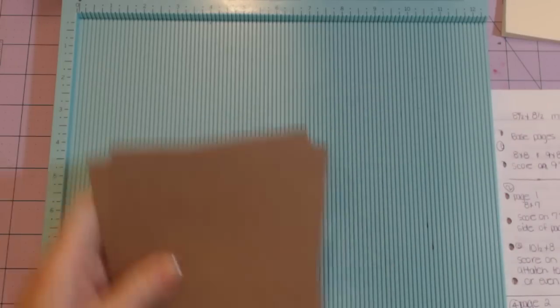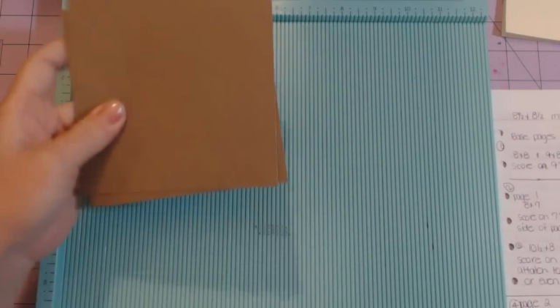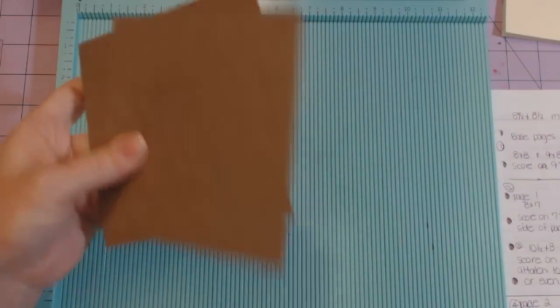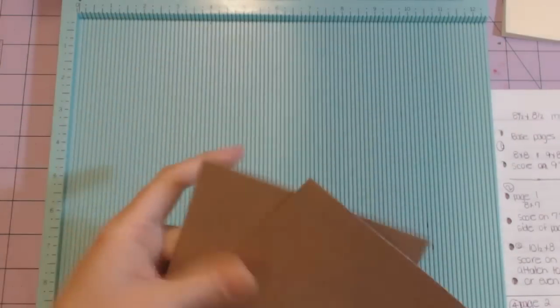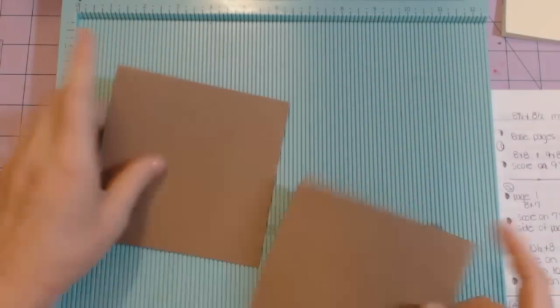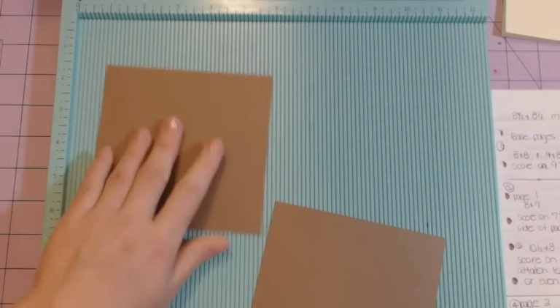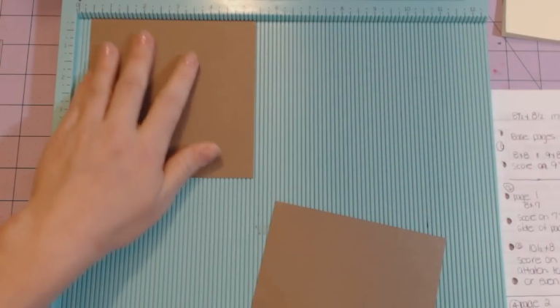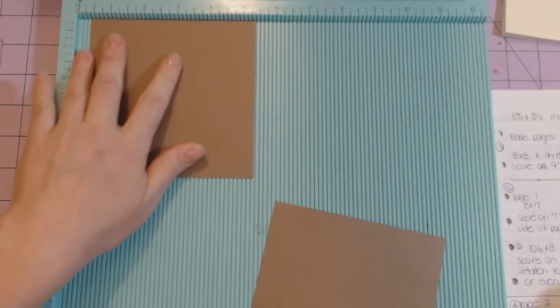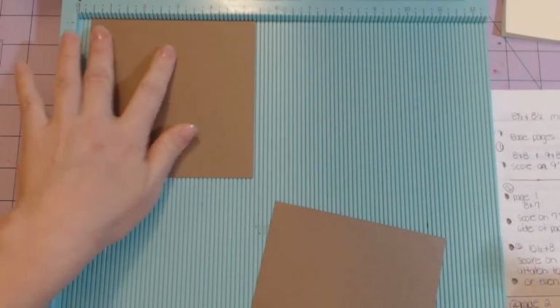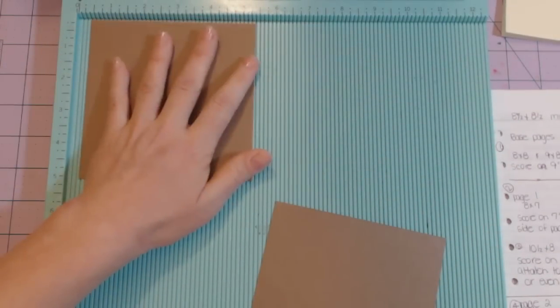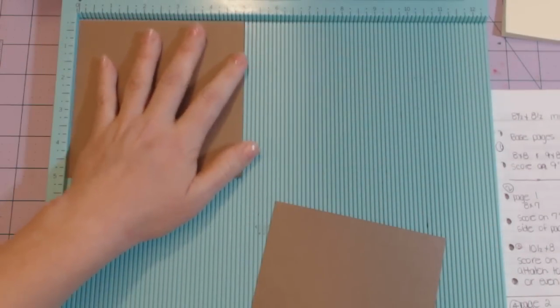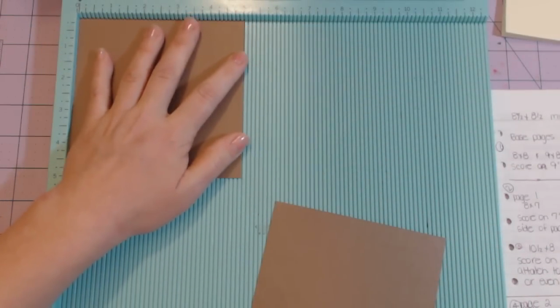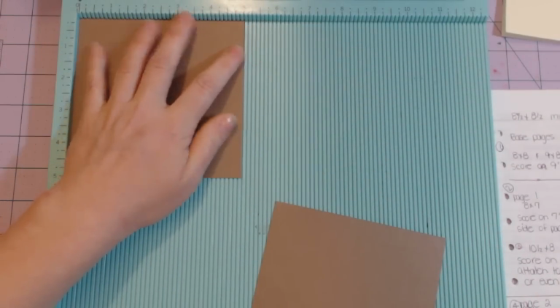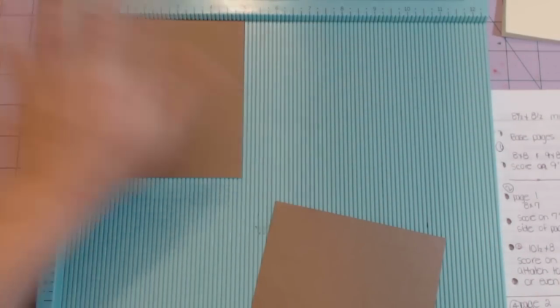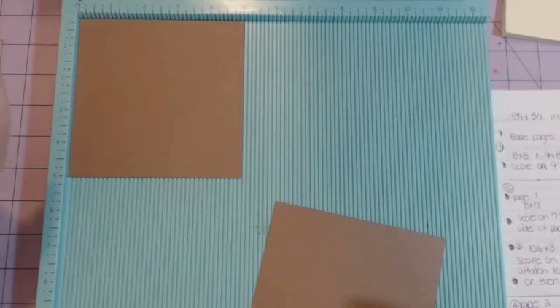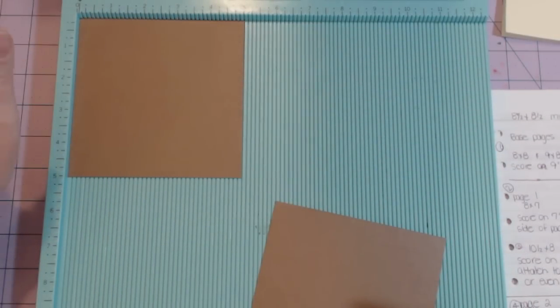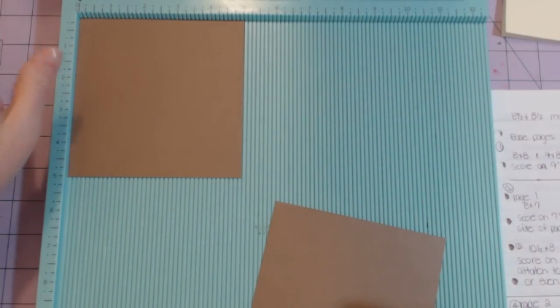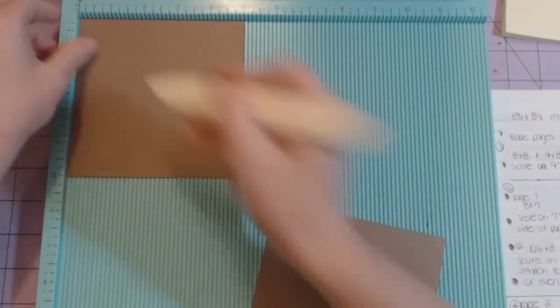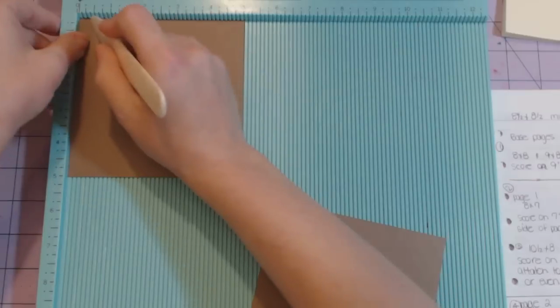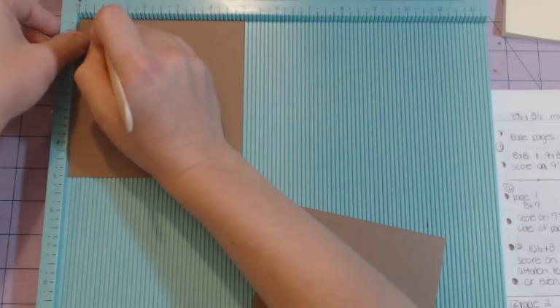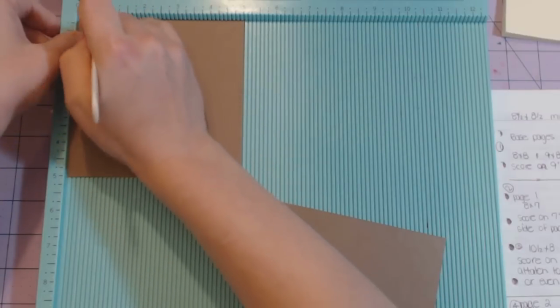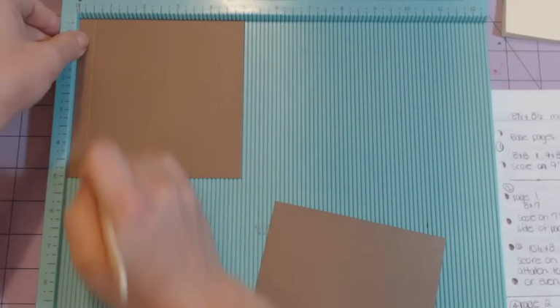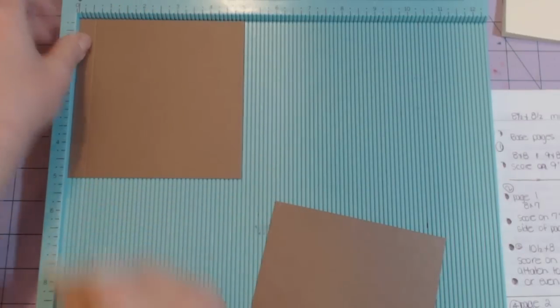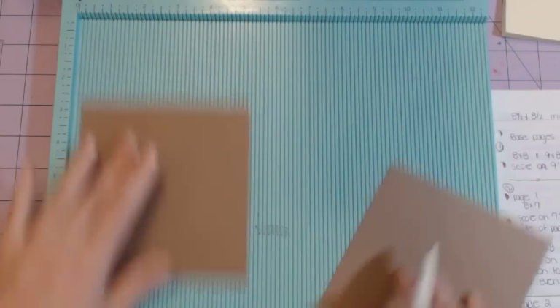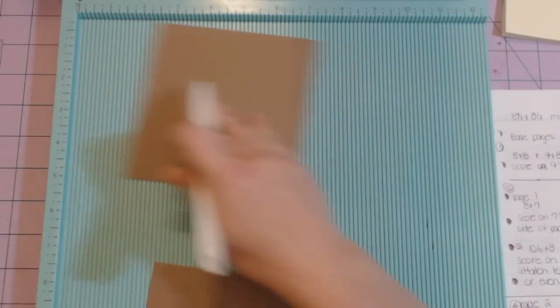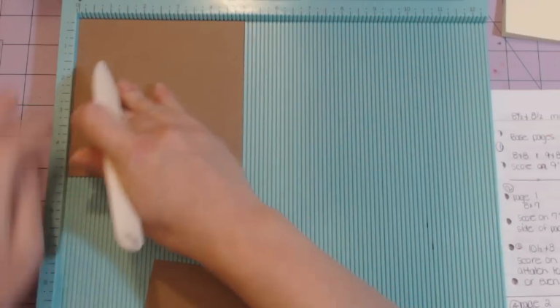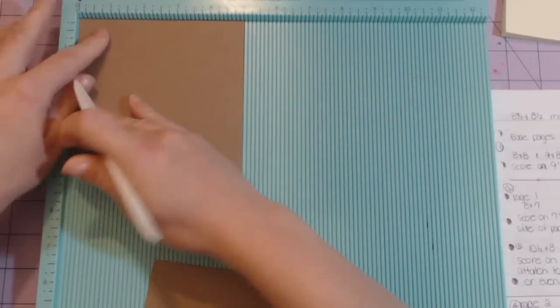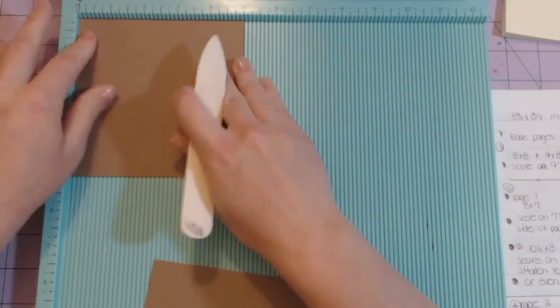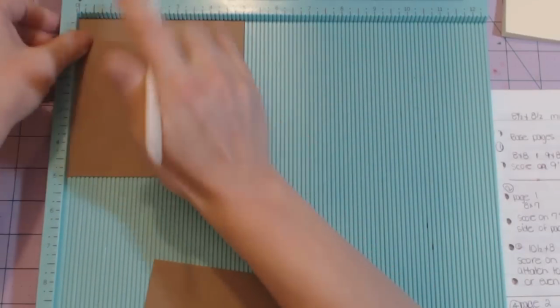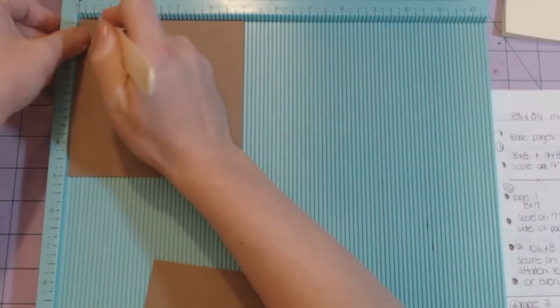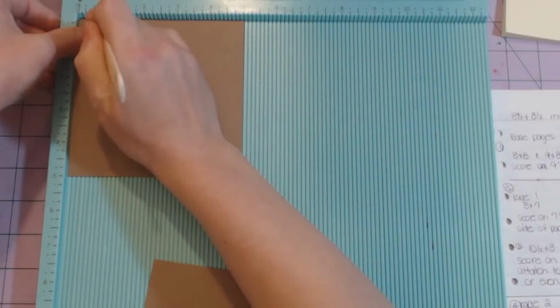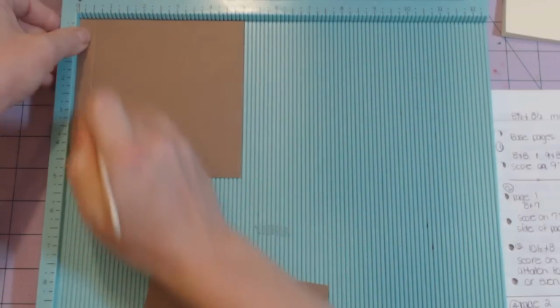The two flaps are five by five. You're going to stick it in so the five-inch side is at the top and score at half an inch, then do the exact same thing to the other one.